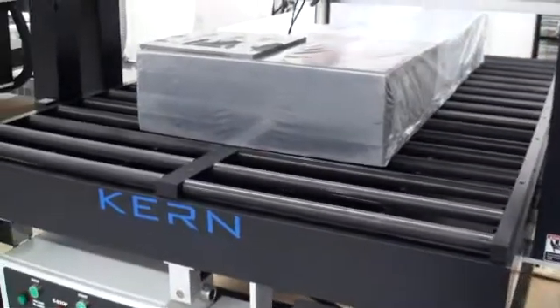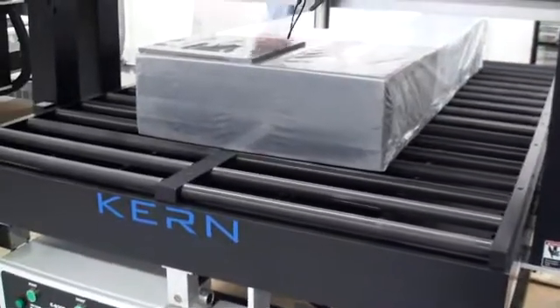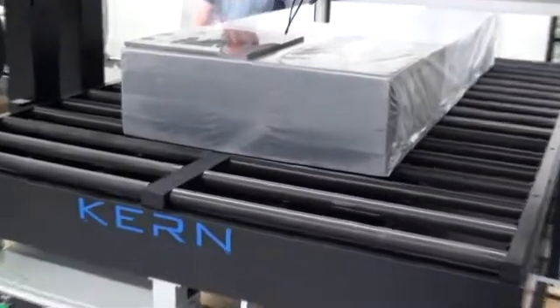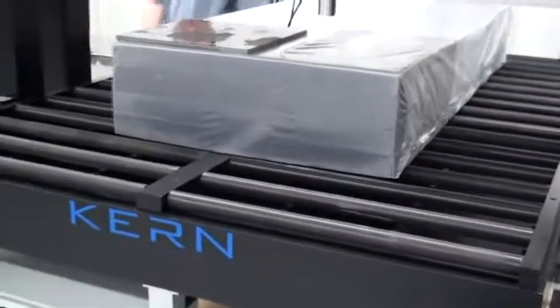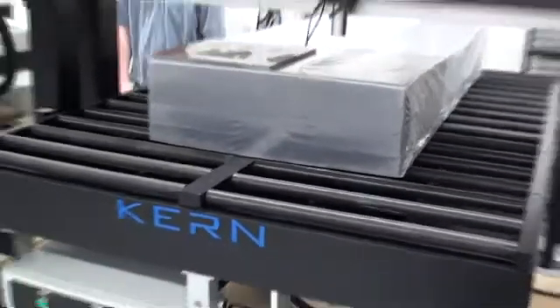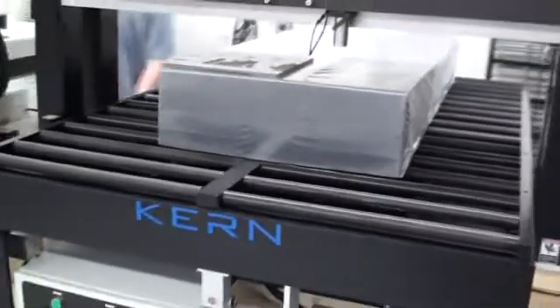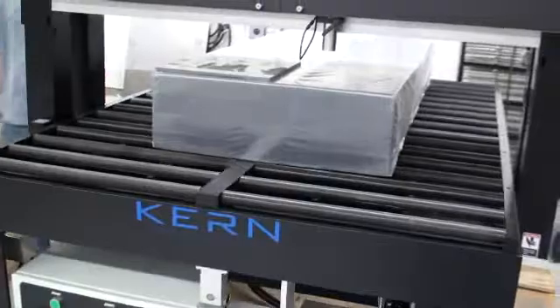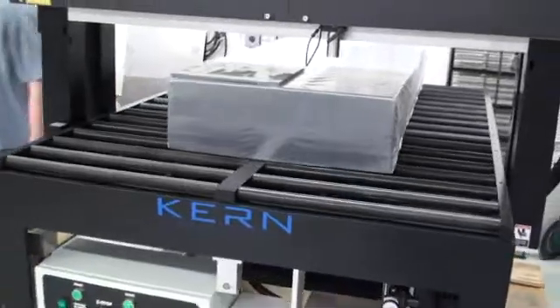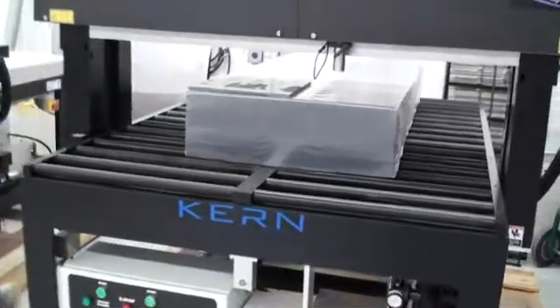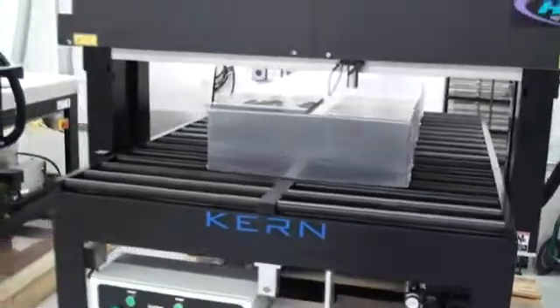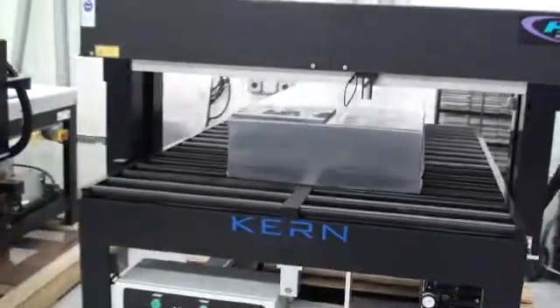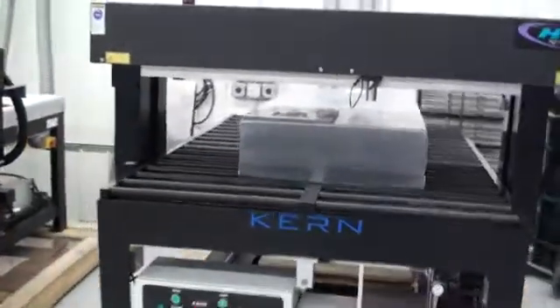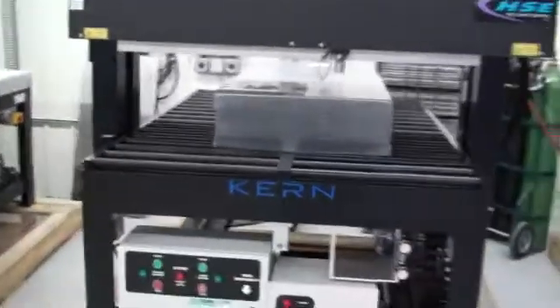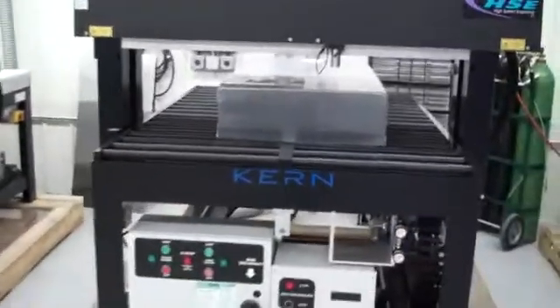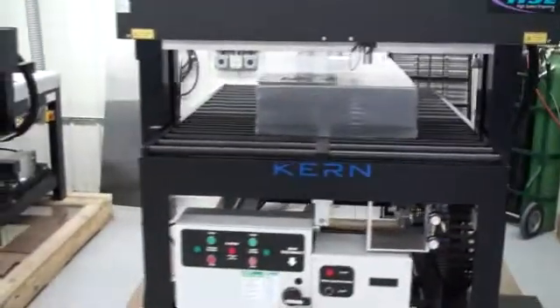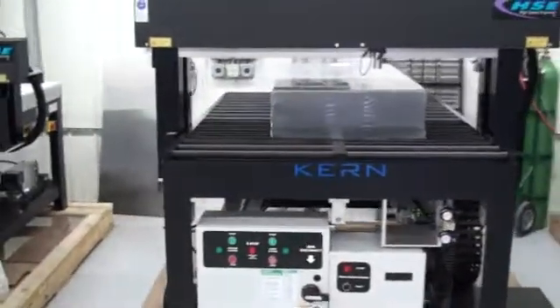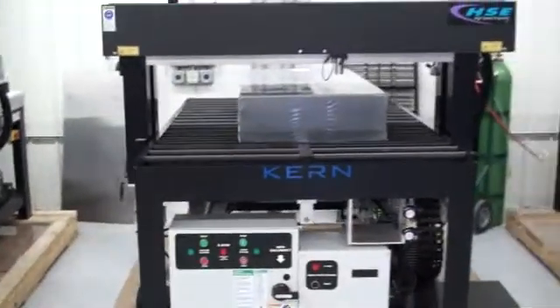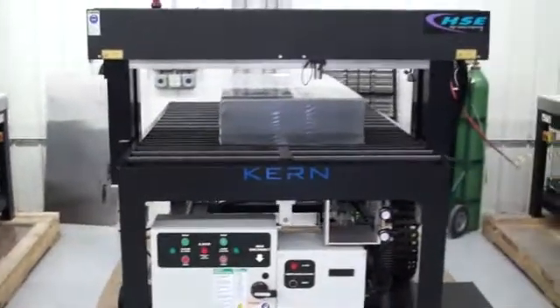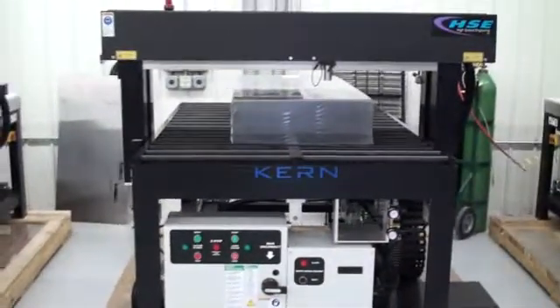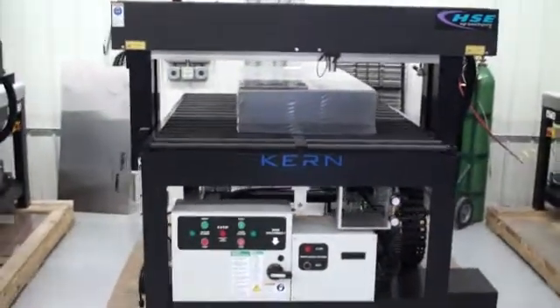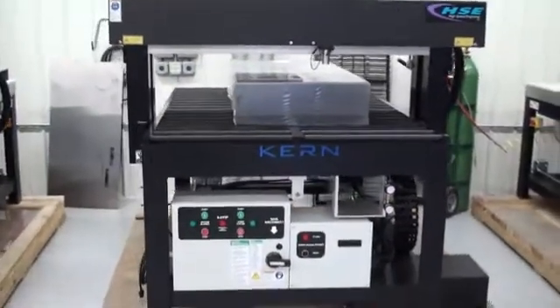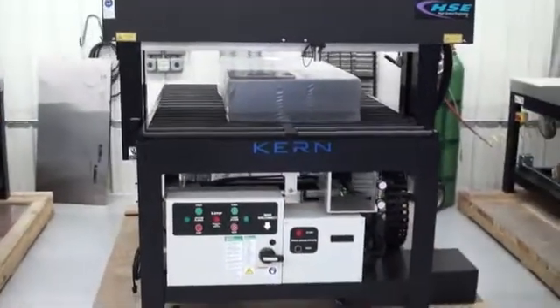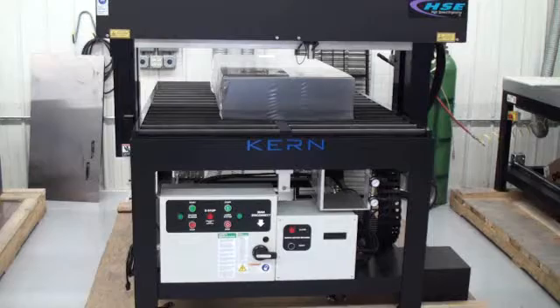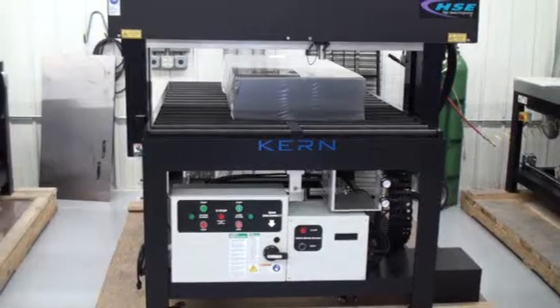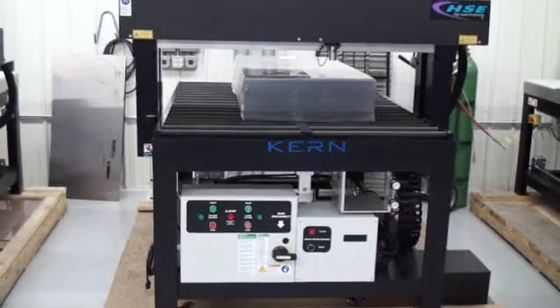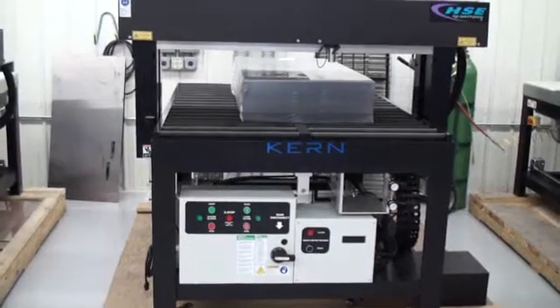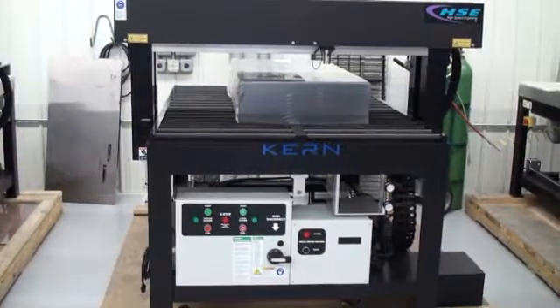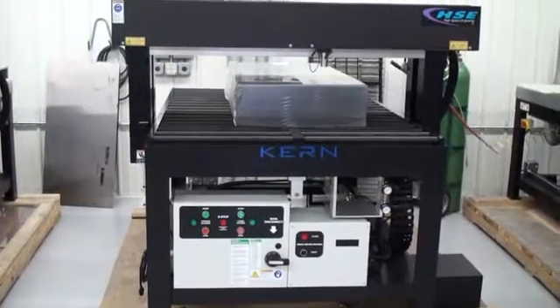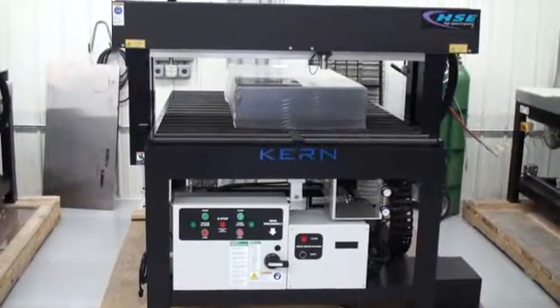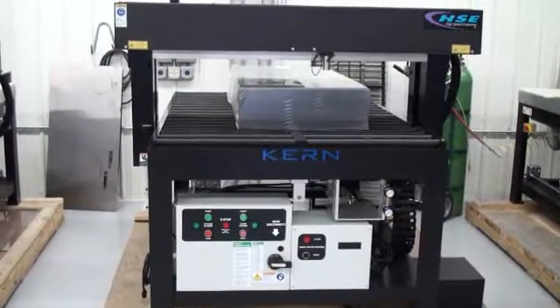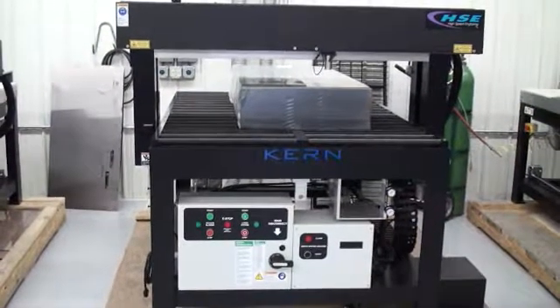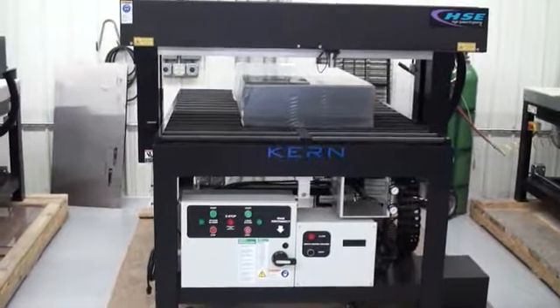This system will etch at 150 inches per second and is available by Kern Lasers. You can check it out at KernLasers.com.